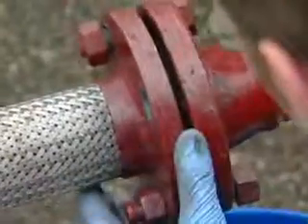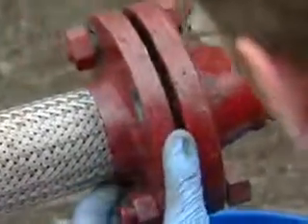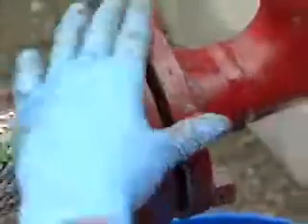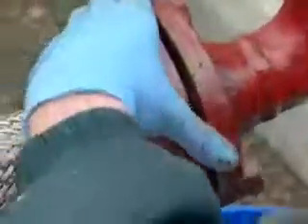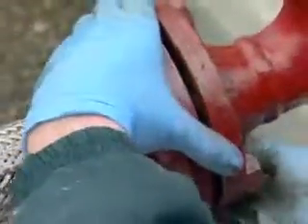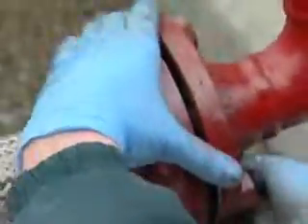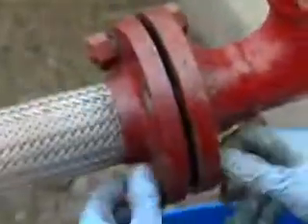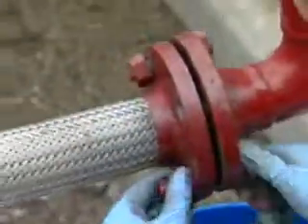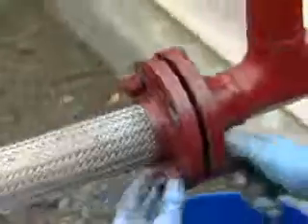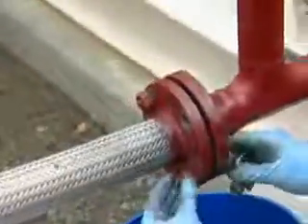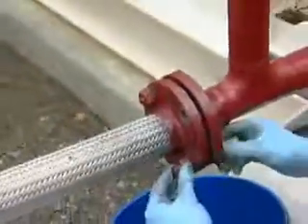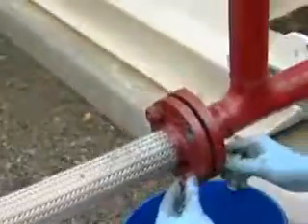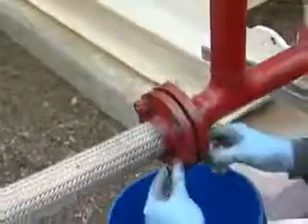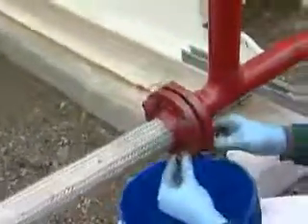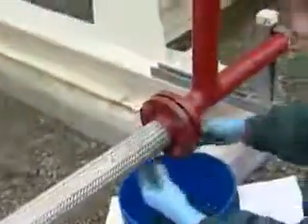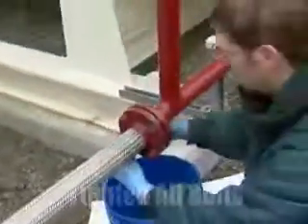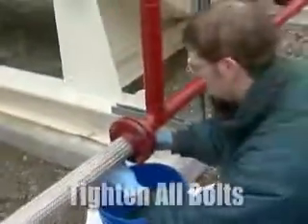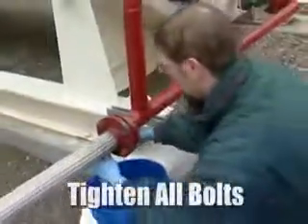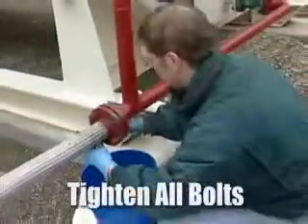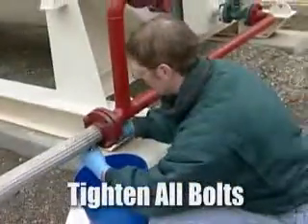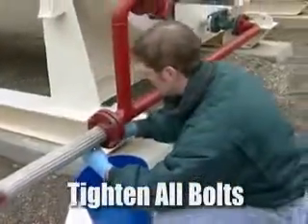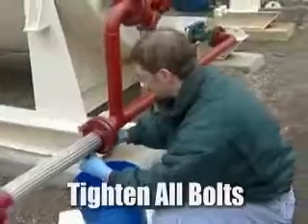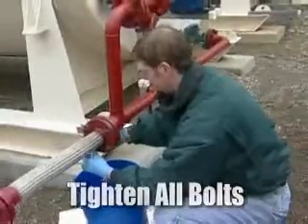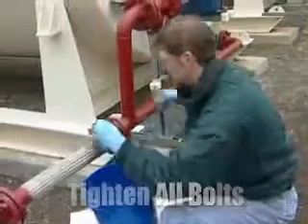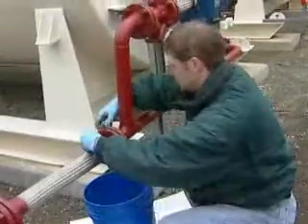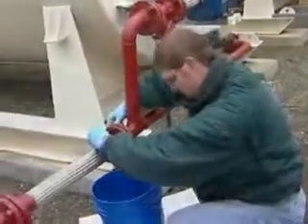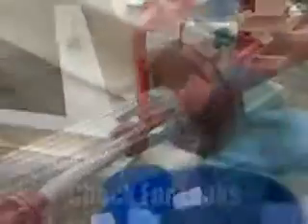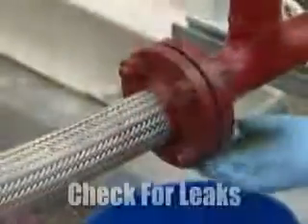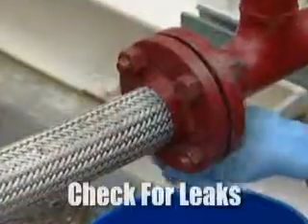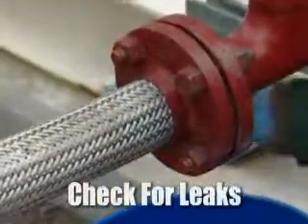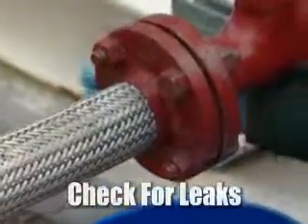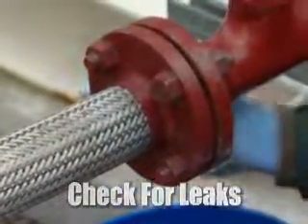At this point, the gasket pretty much self-aligns itself to the top and bottom bolt. So now we can go ahead and tighten the bolts back up. Finally, inspect and look for leaks around the flange area.